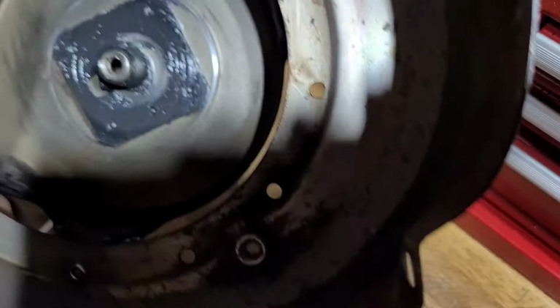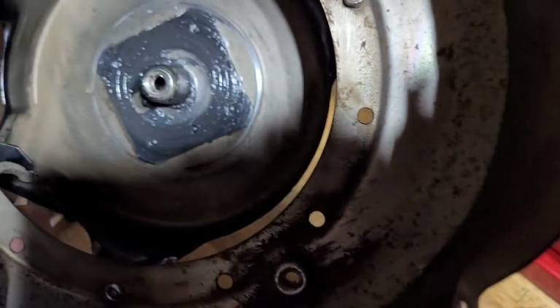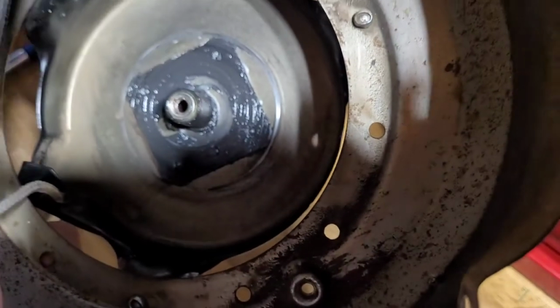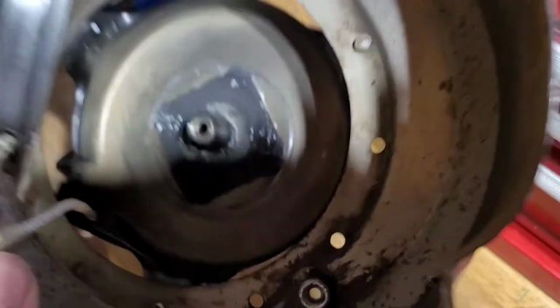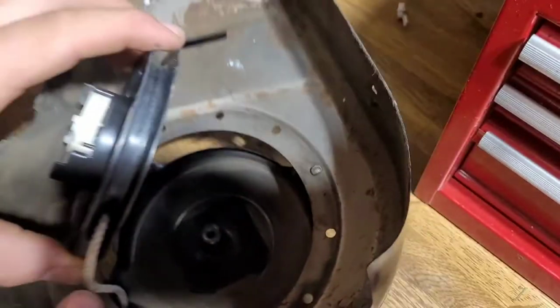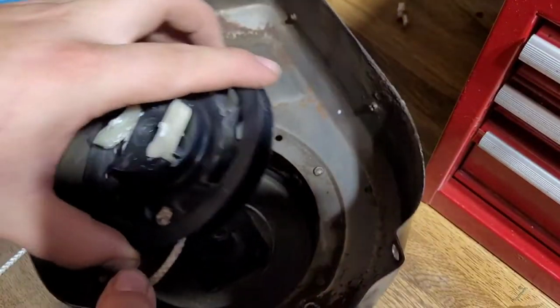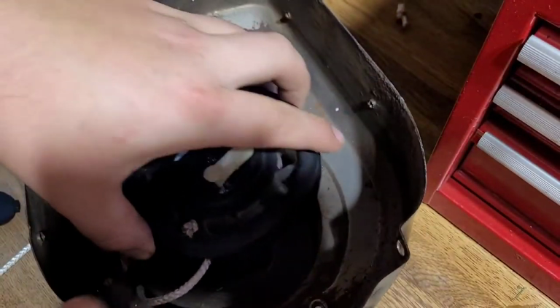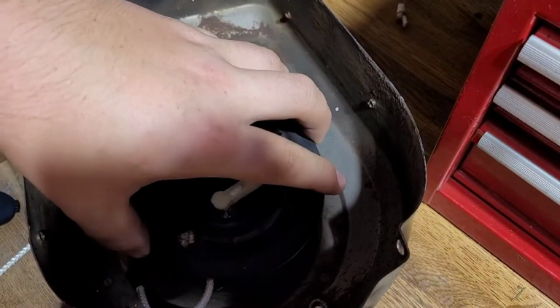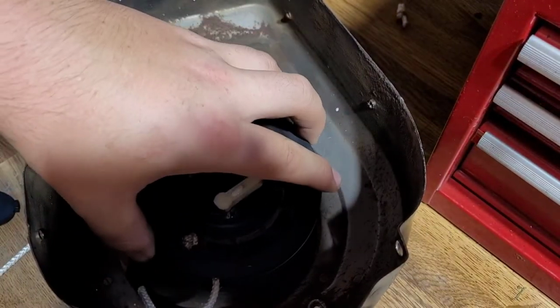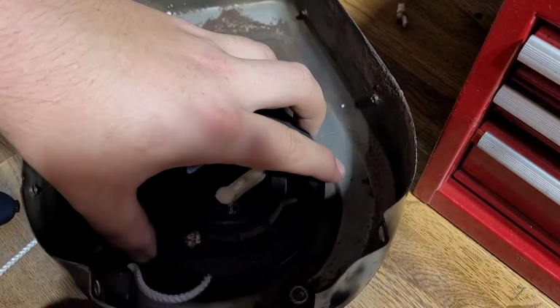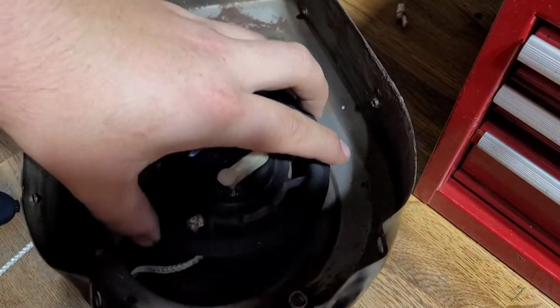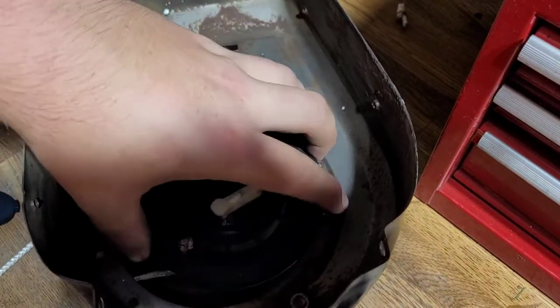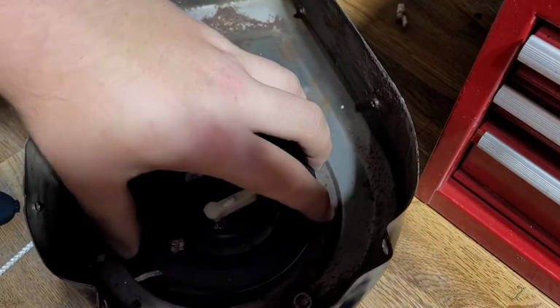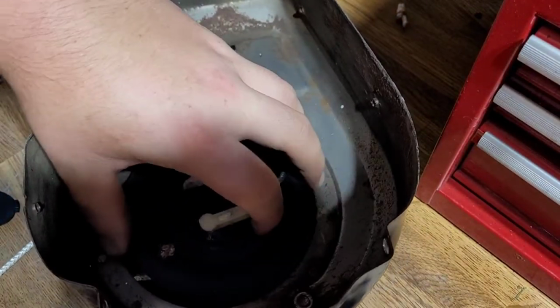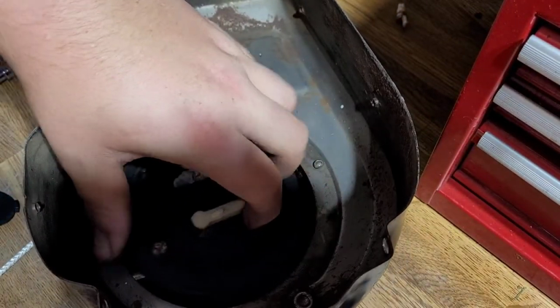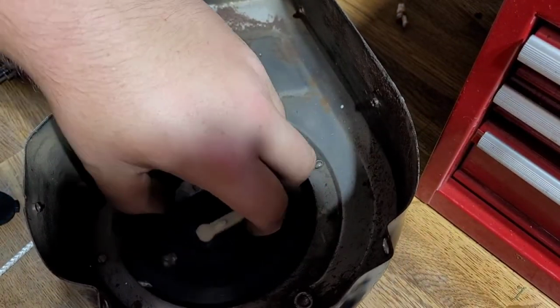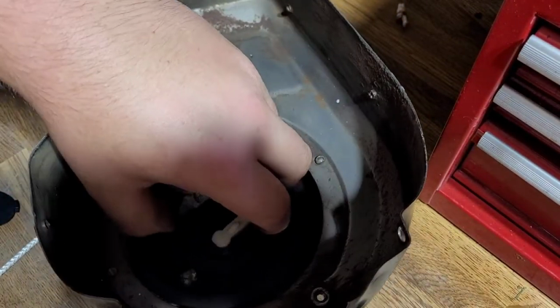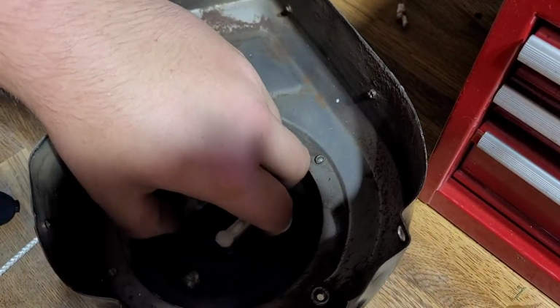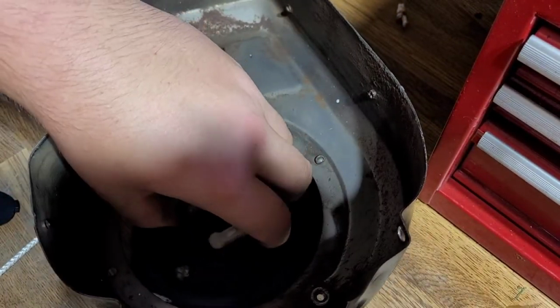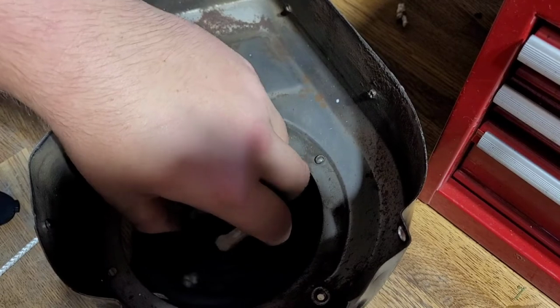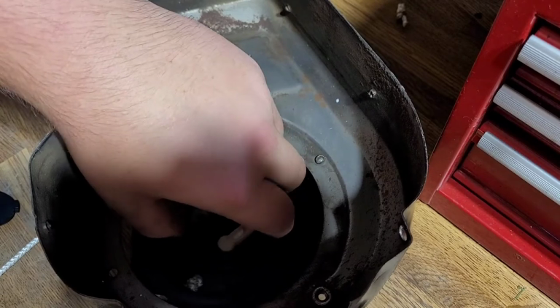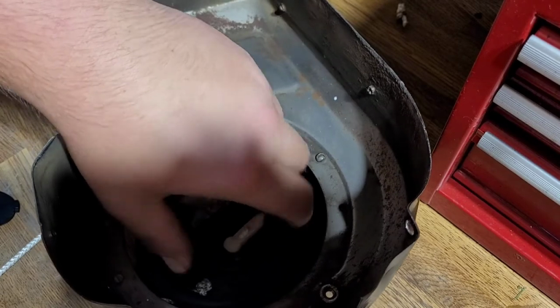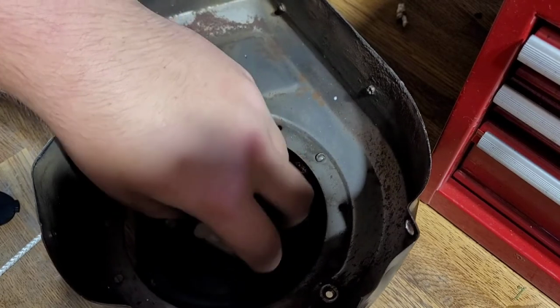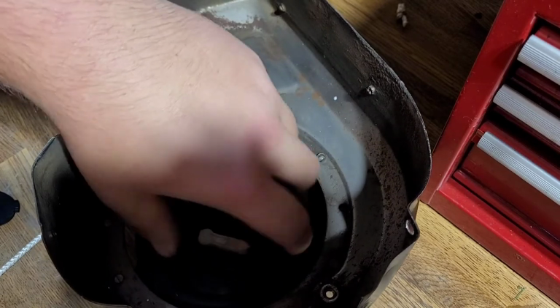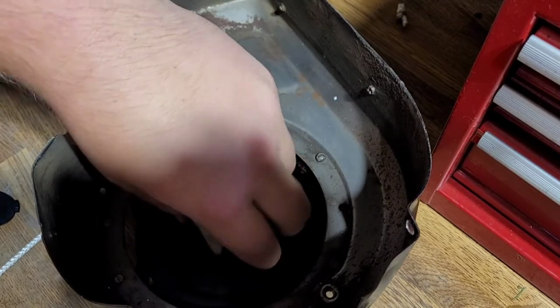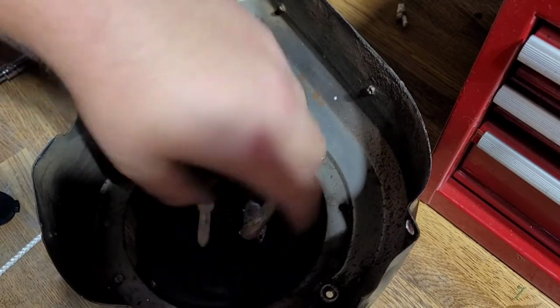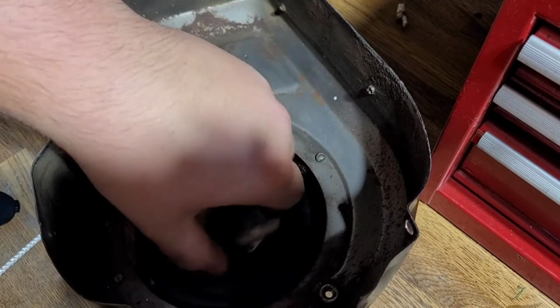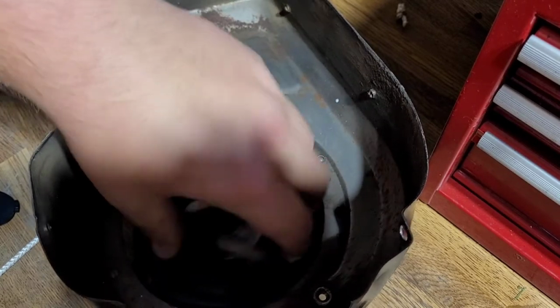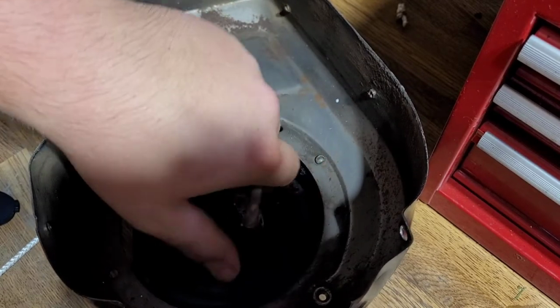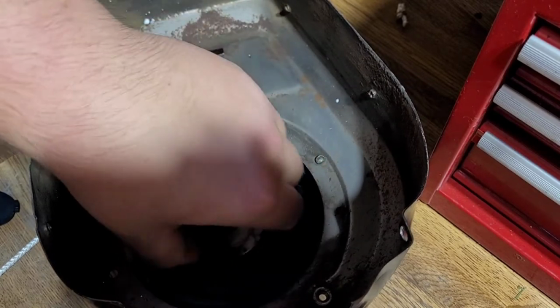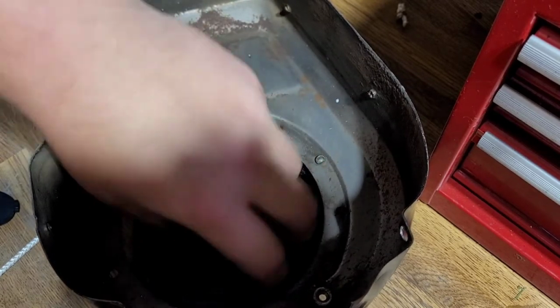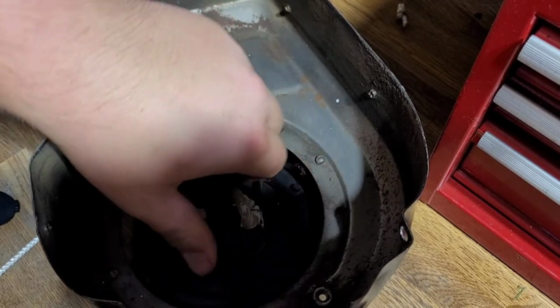Then you're going to want to line up the spring to the little notch on the shaft in here. You'll know when you do that because you can kind of feel it go down, and it kind of springs back like this.